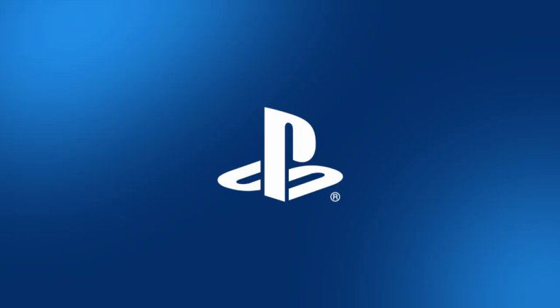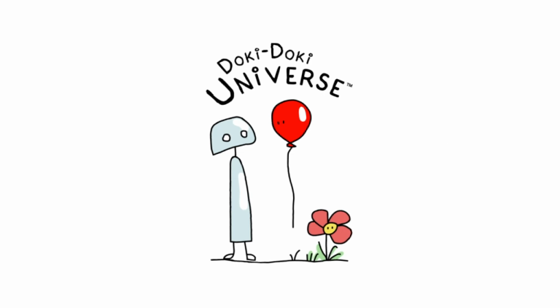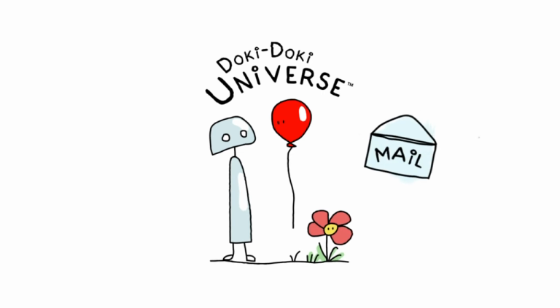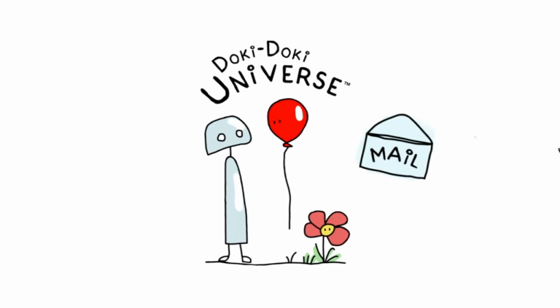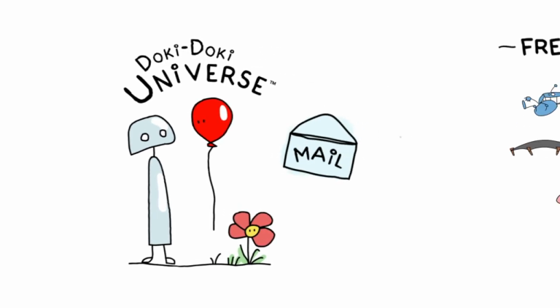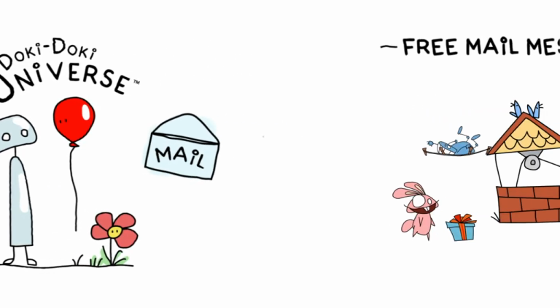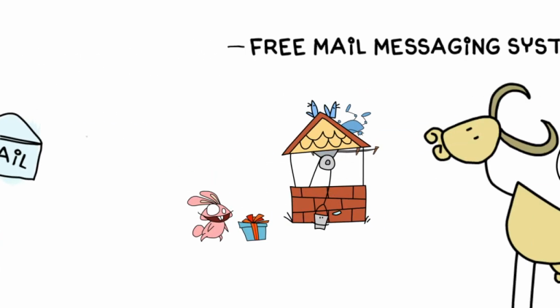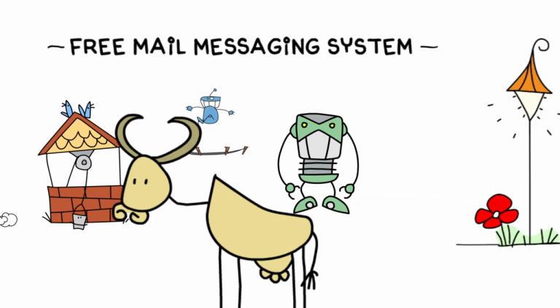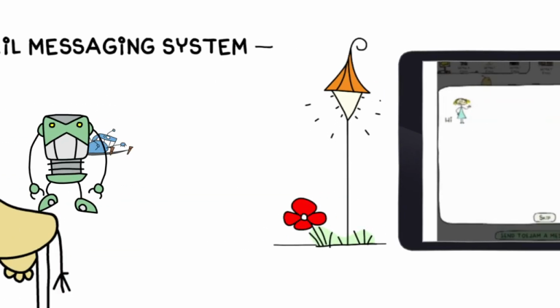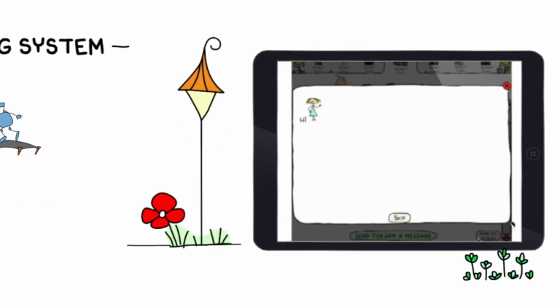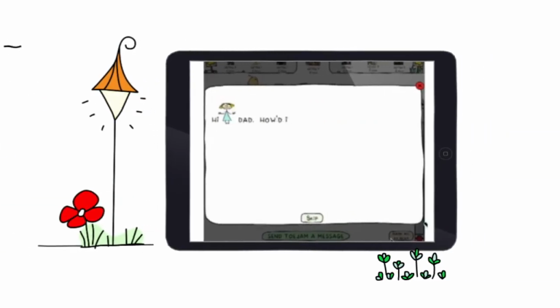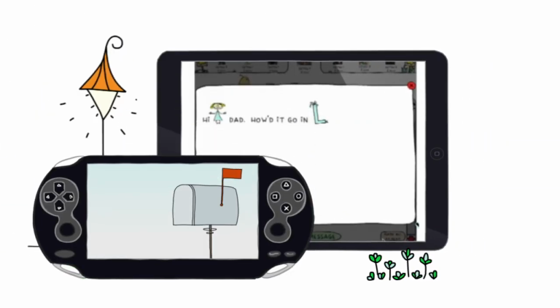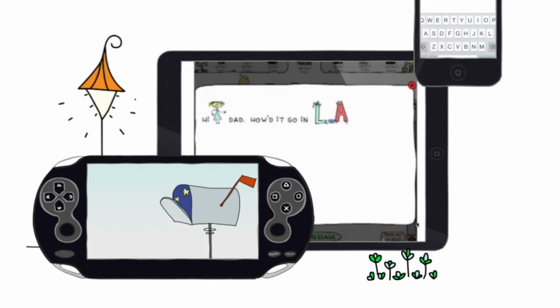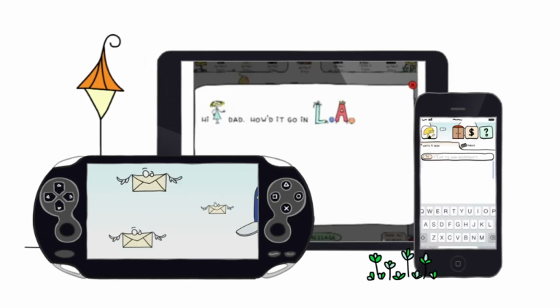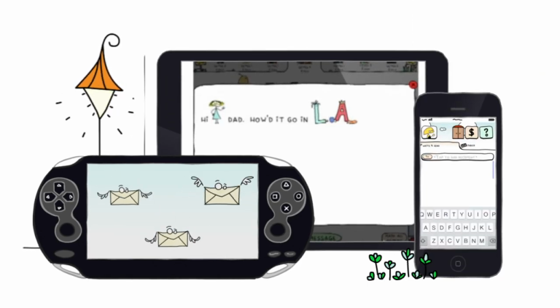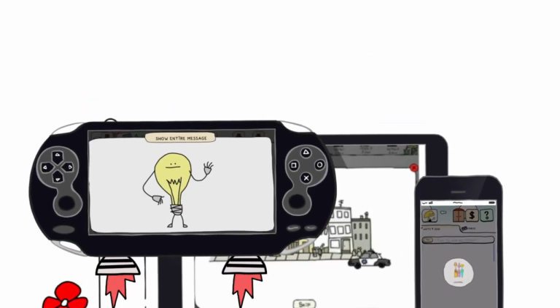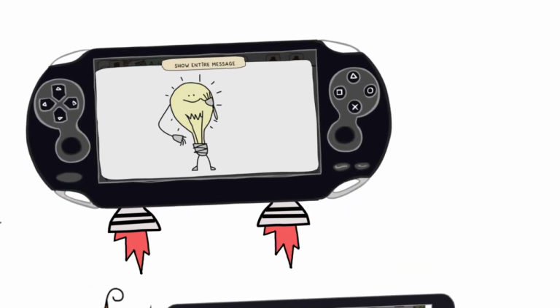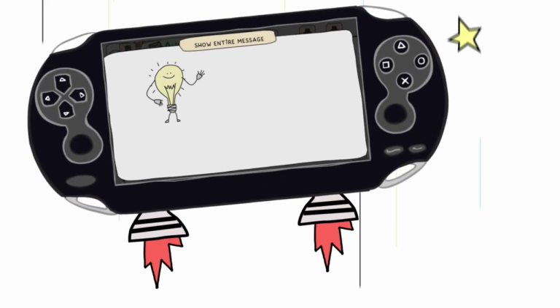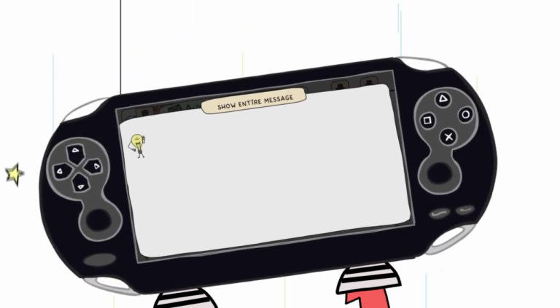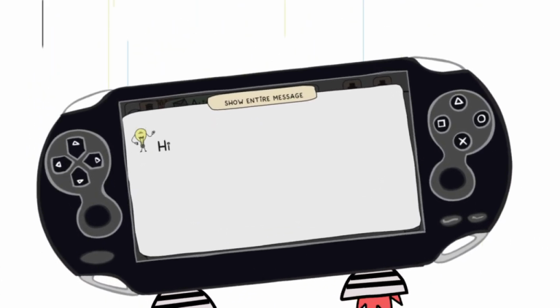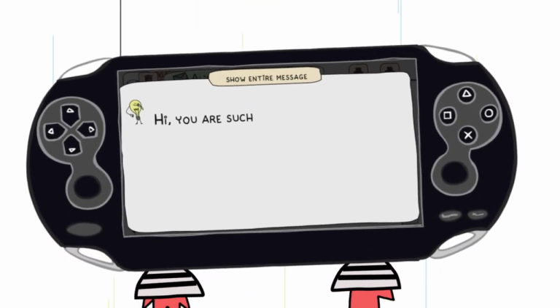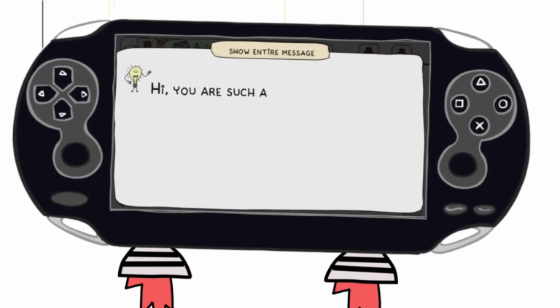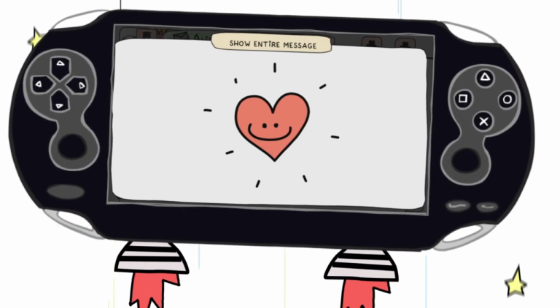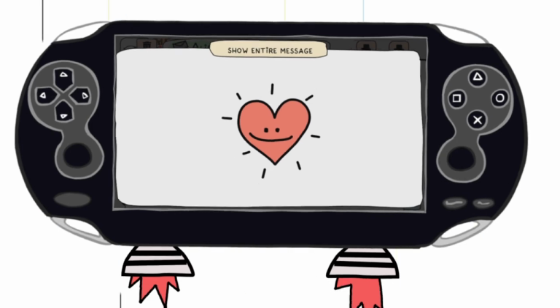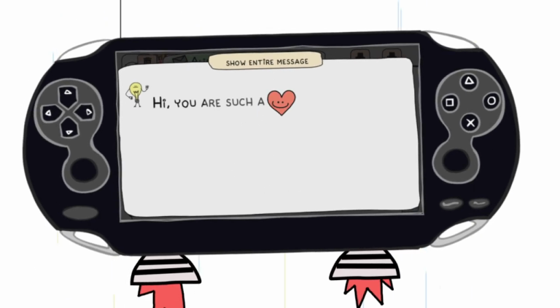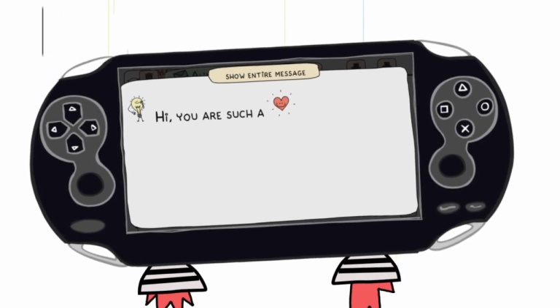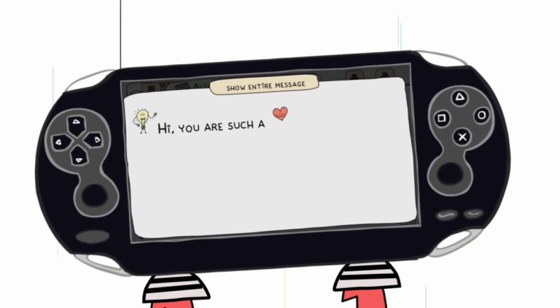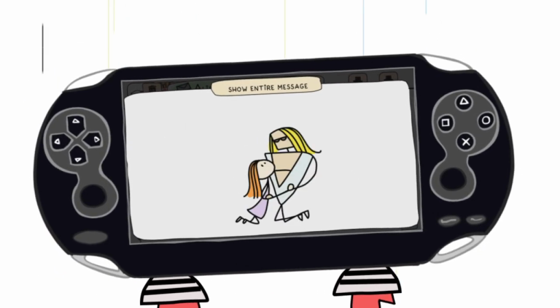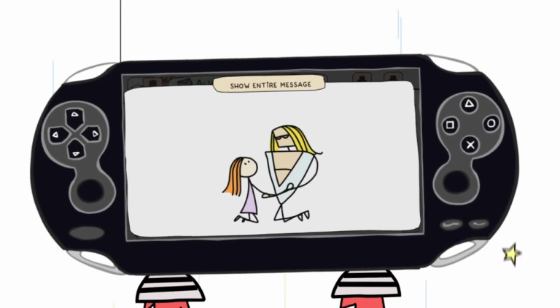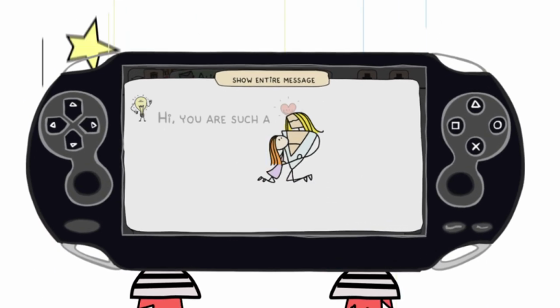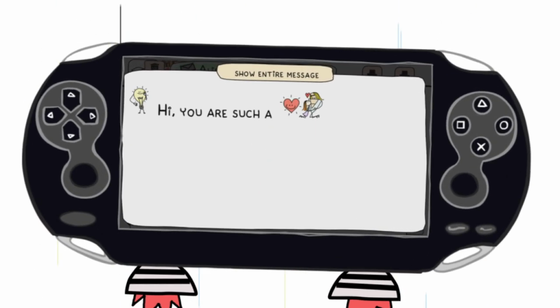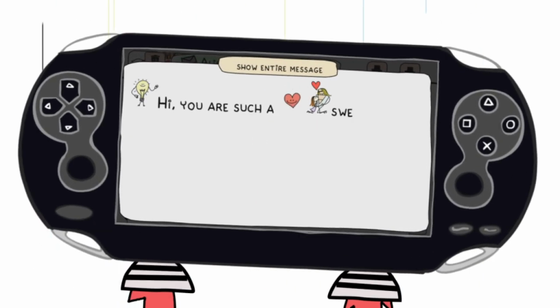Doki Doki Mail is a free mail messaging system on PS4, PS3, PS Vita and mobile devices. Send fun animated messages to your friends. It's perfect for holiday greetings to loved ones or Valentine's Day notes with your sweetheart.